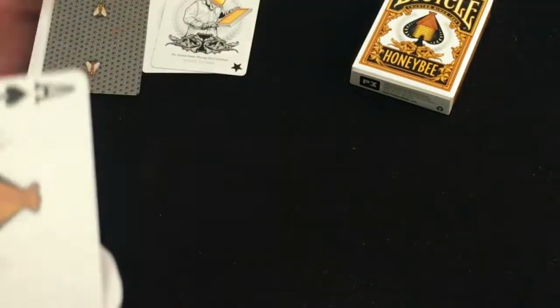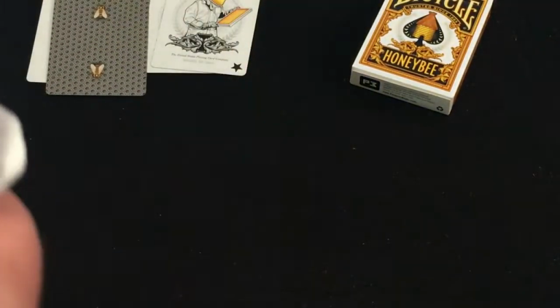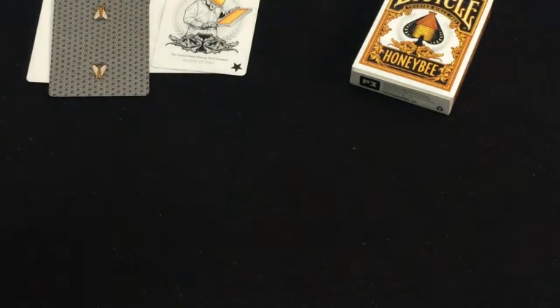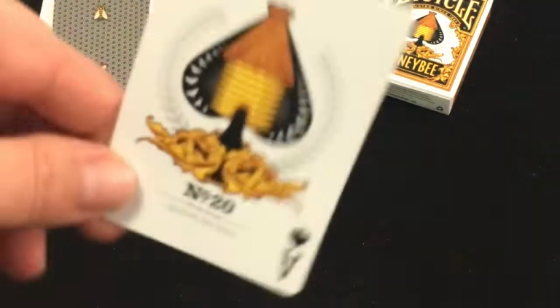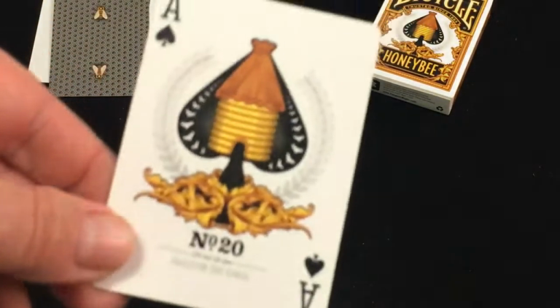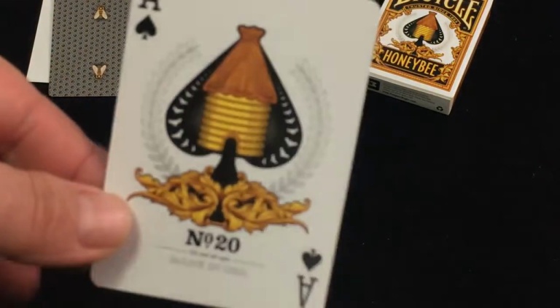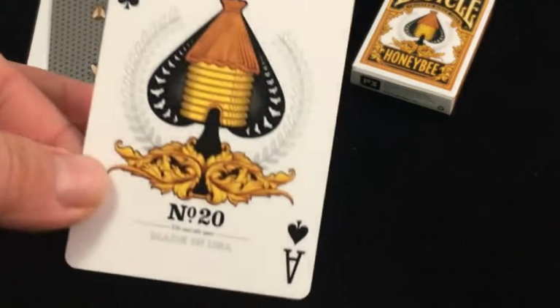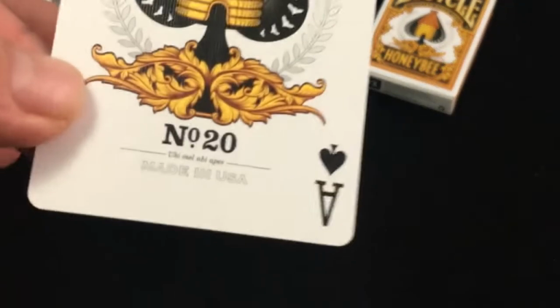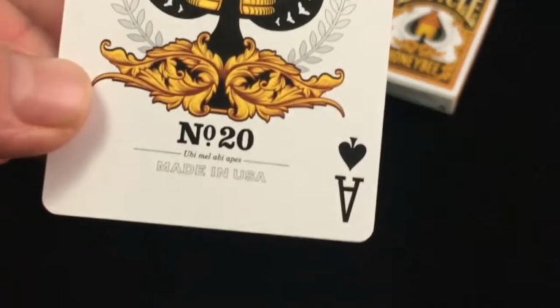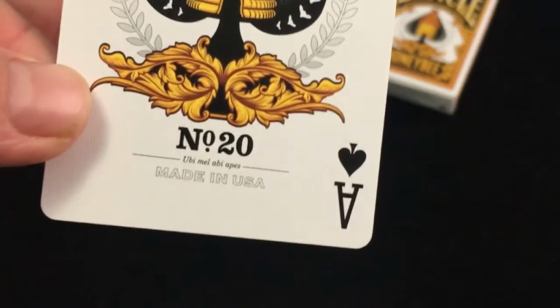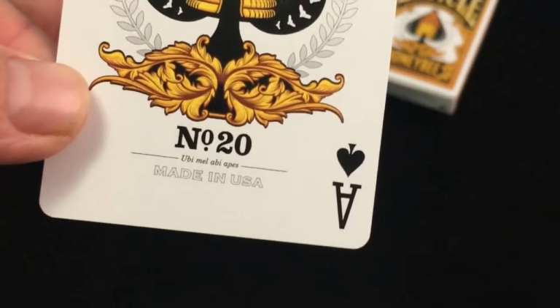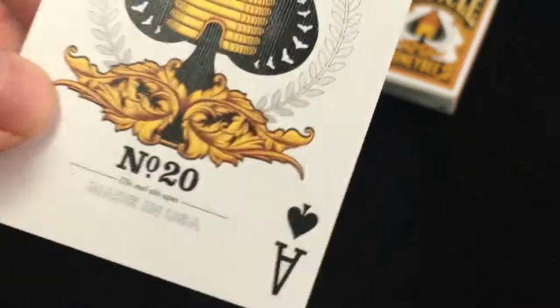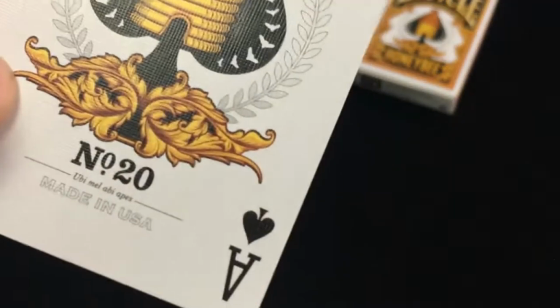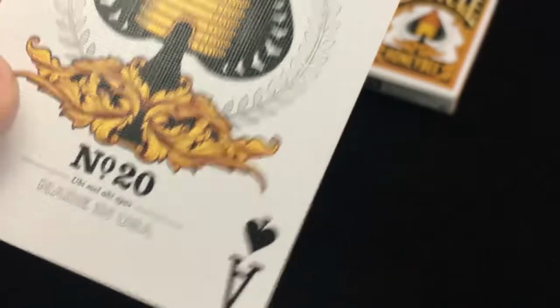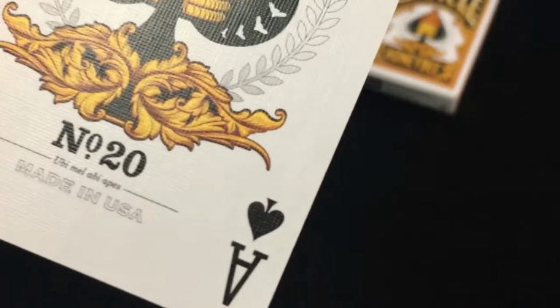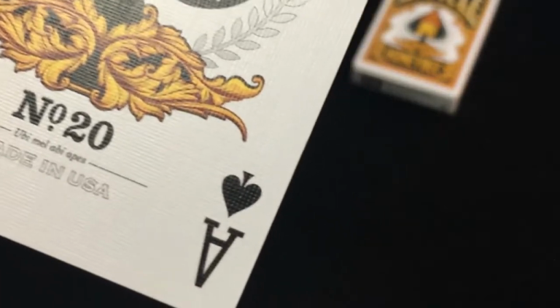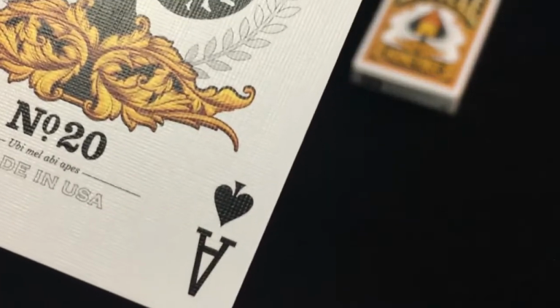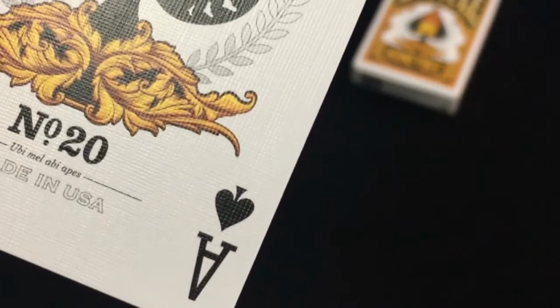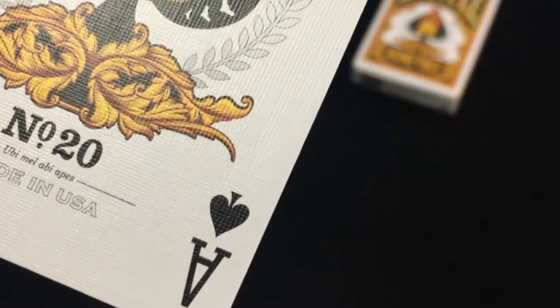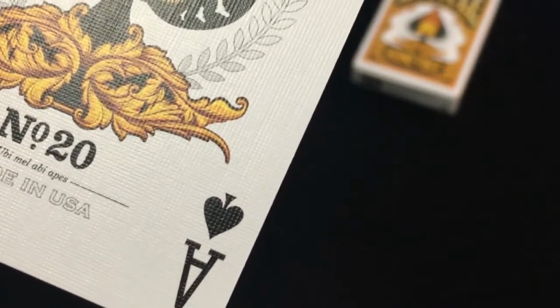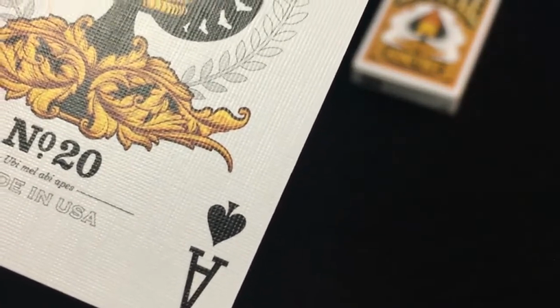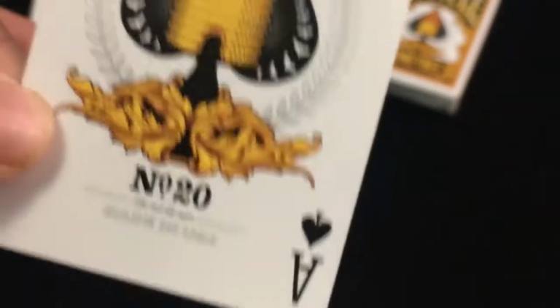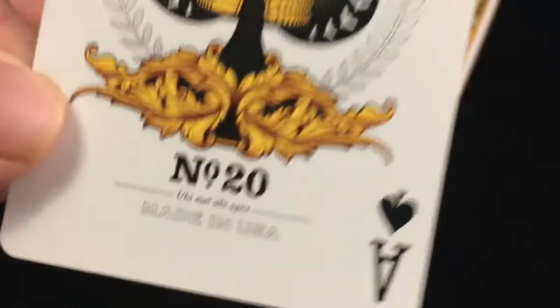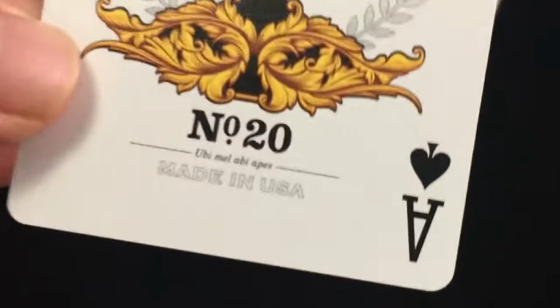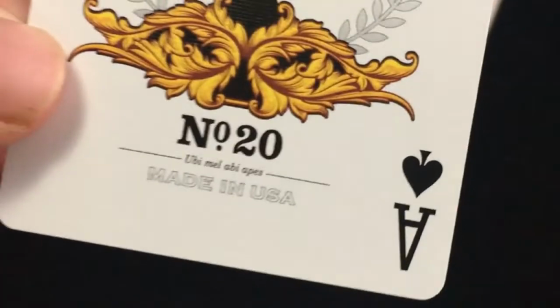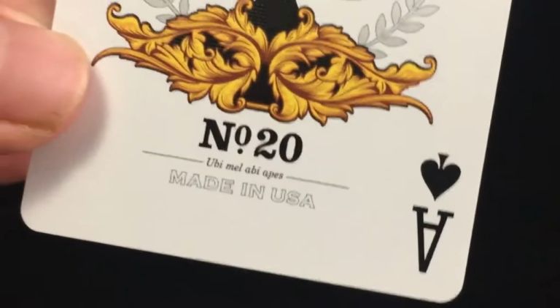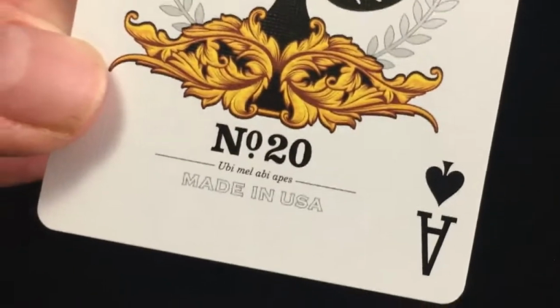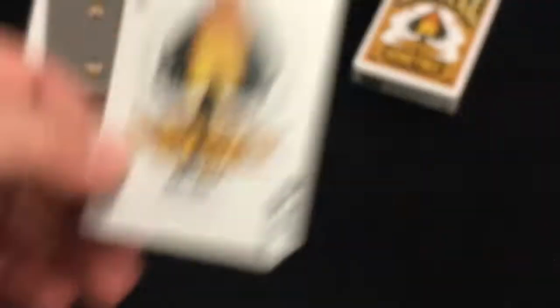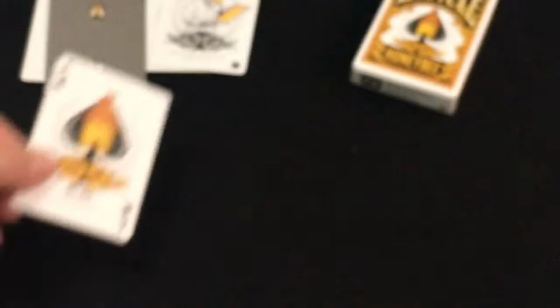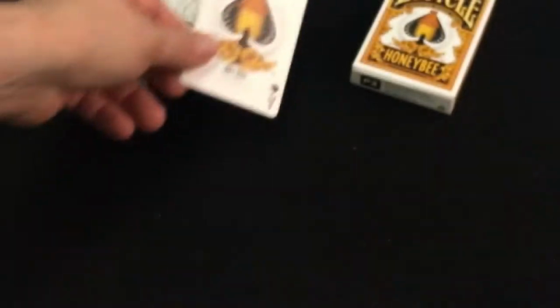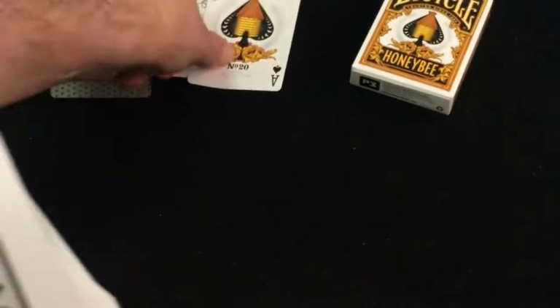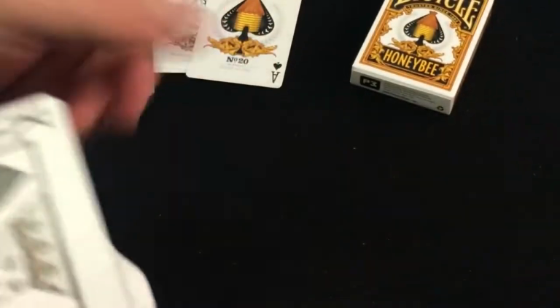The Ace of Spades has the beehive on the pip. Number 20, made in USA. It reads: Ubi, Mel, Abby, Apis — some Latin on there. Don't recall what that means.